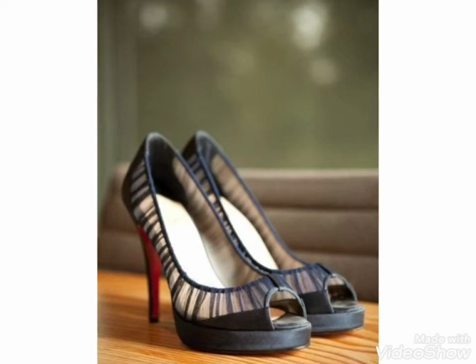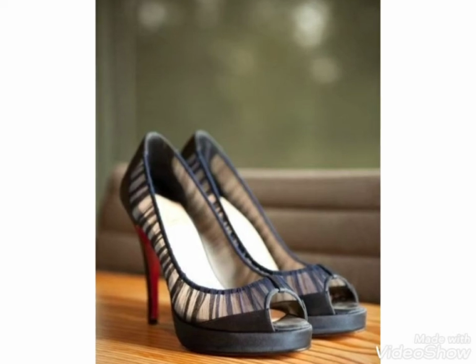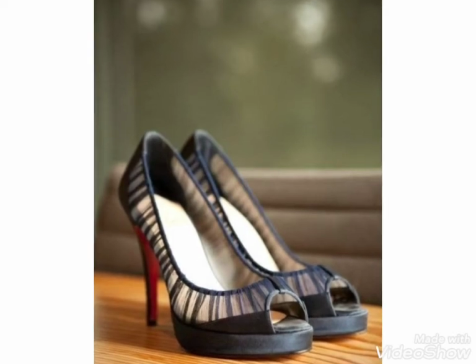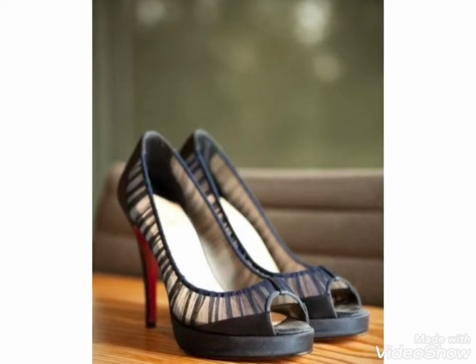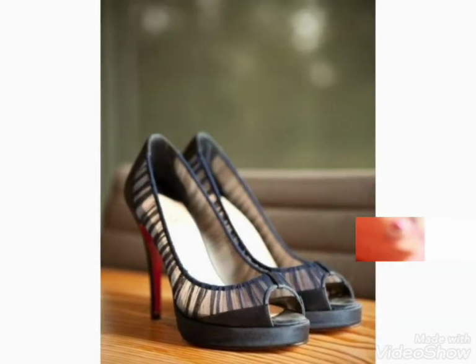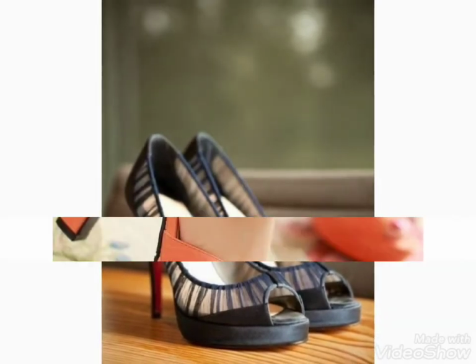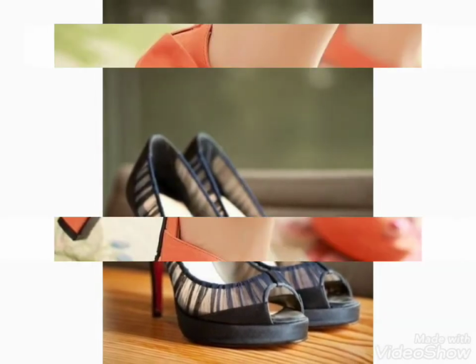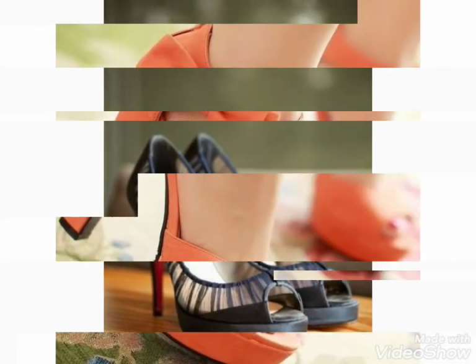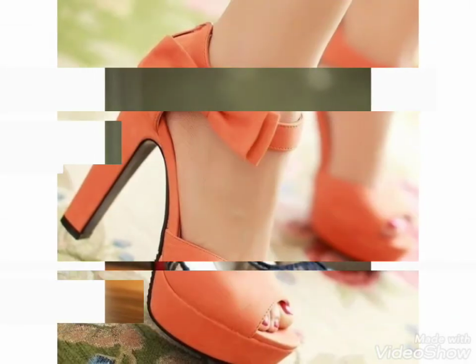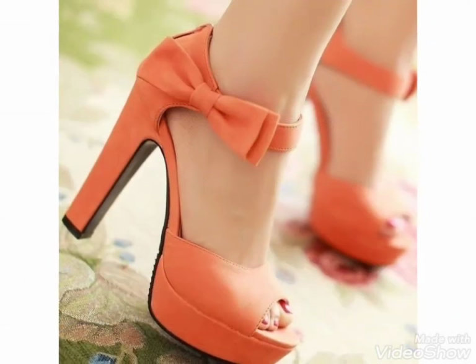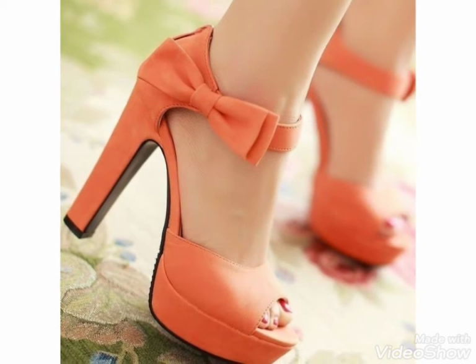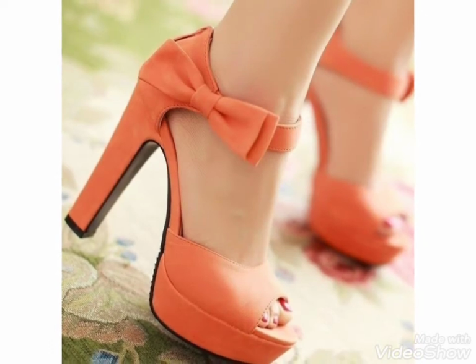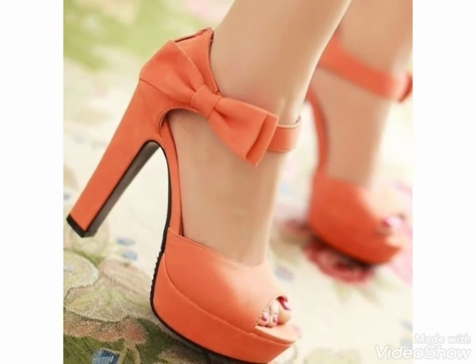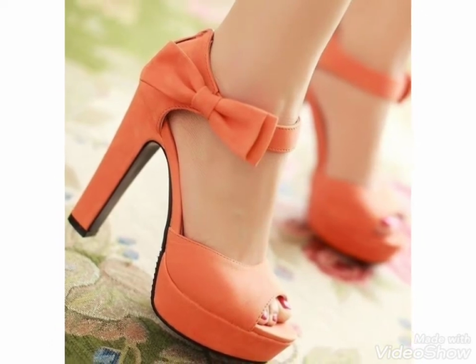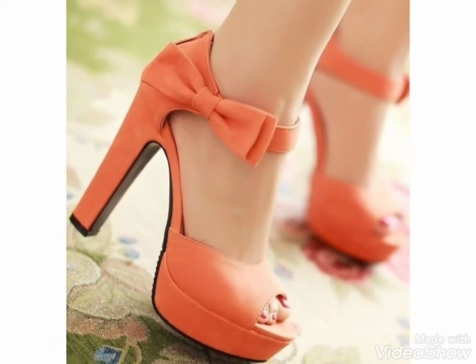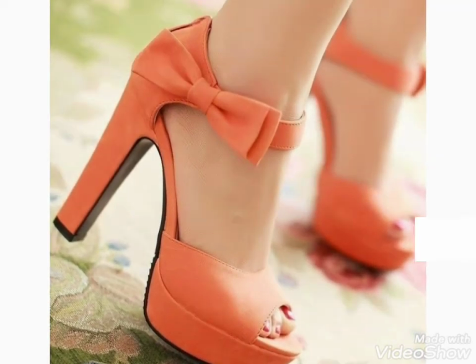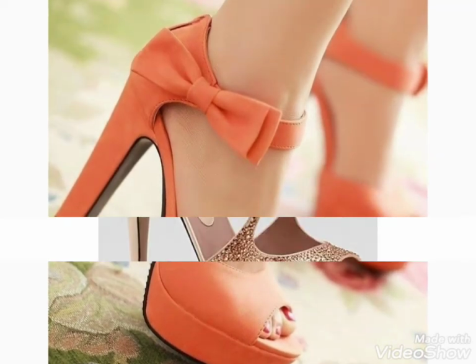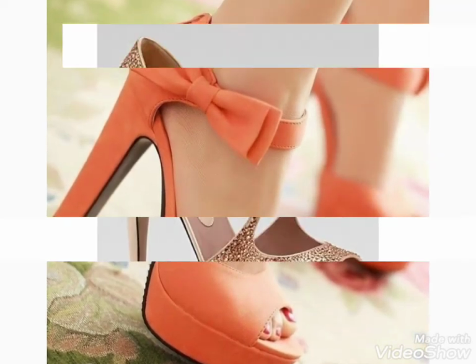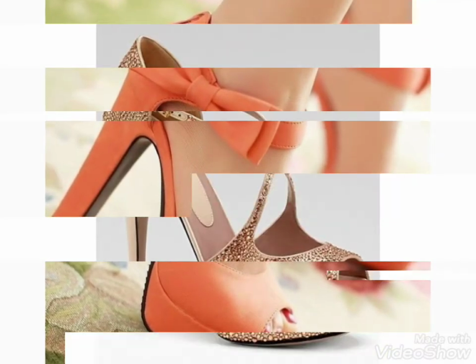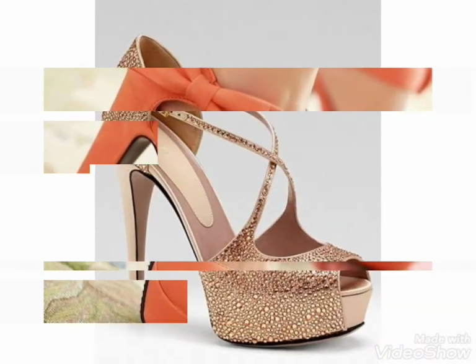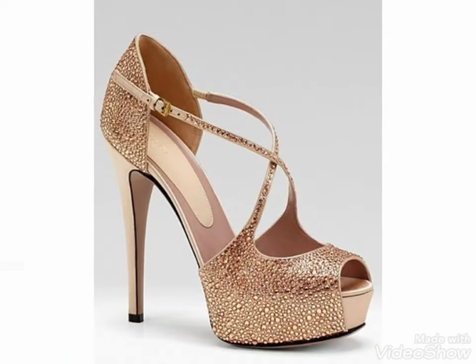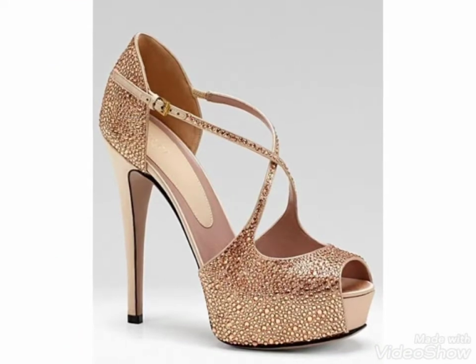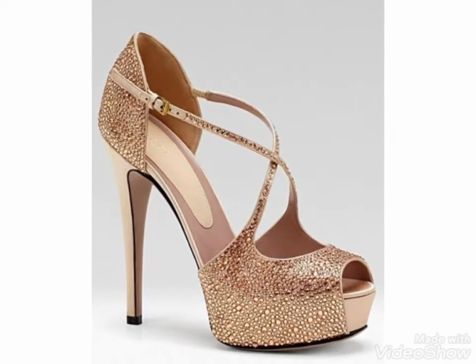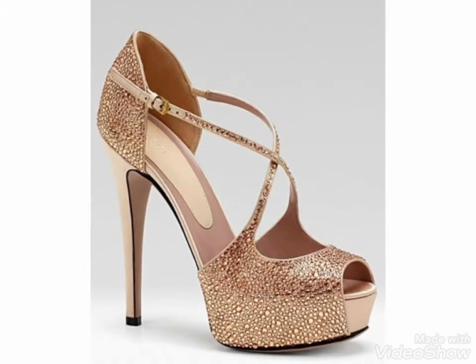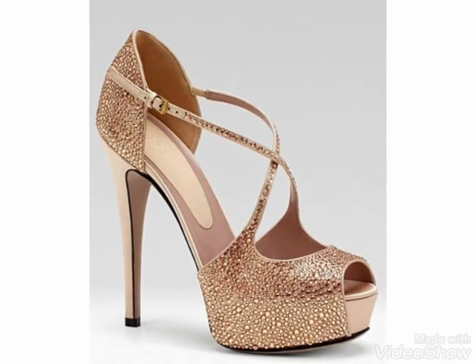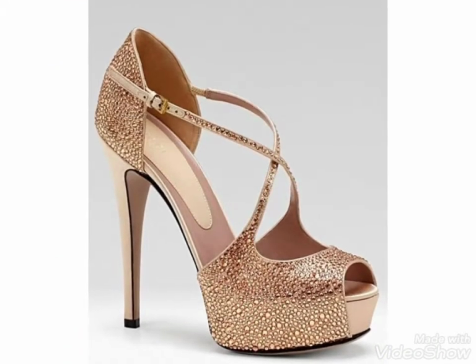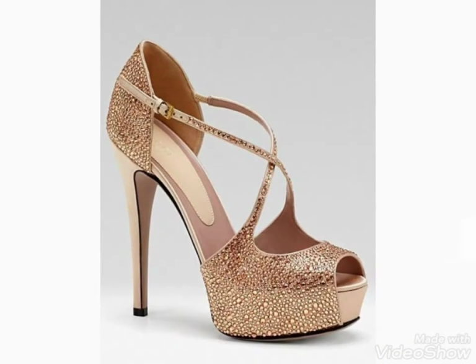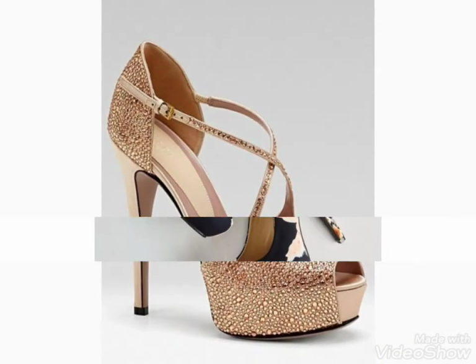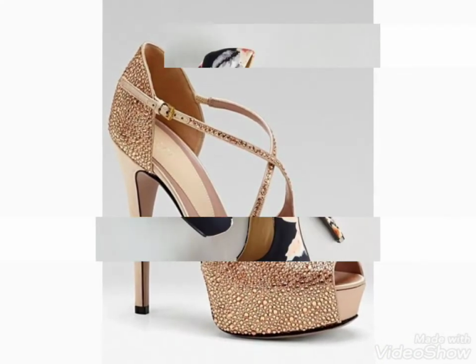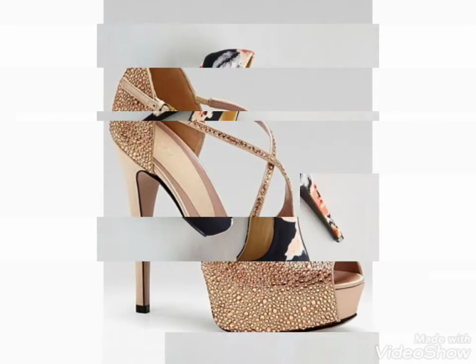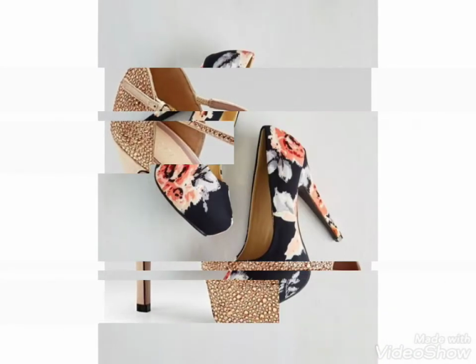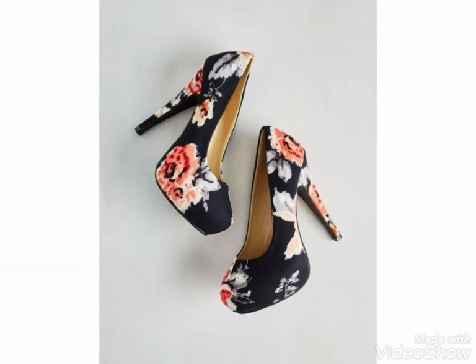Hi friends, welcome back to my YouTube channel Girls Vintage Fashion with a new video and new idea. The video I have brought for you today is about beautiful high heel central designs. You can see in this video different colors and different designs.